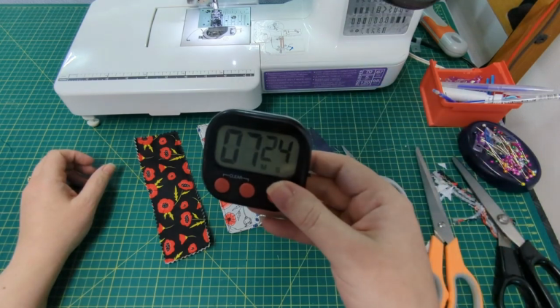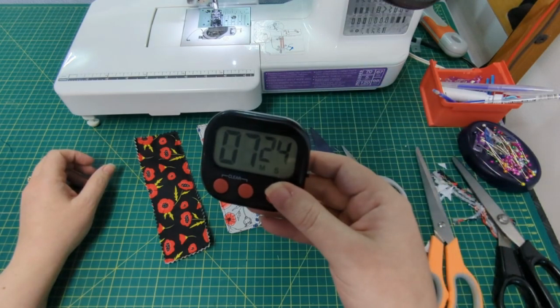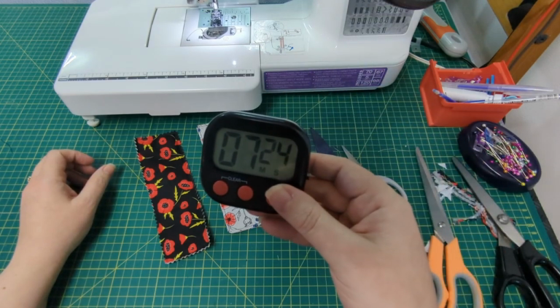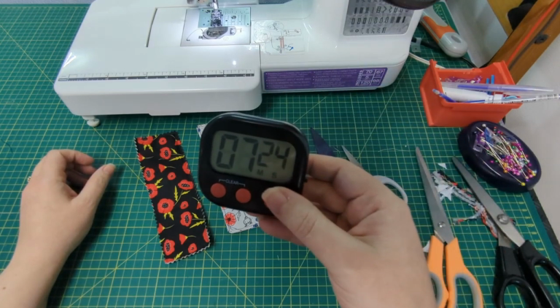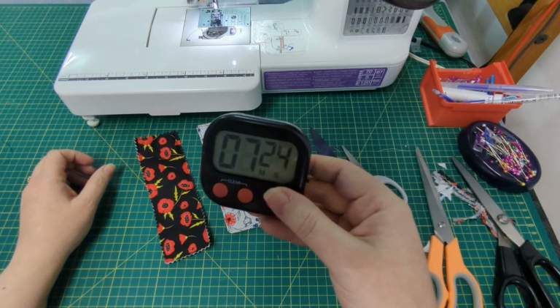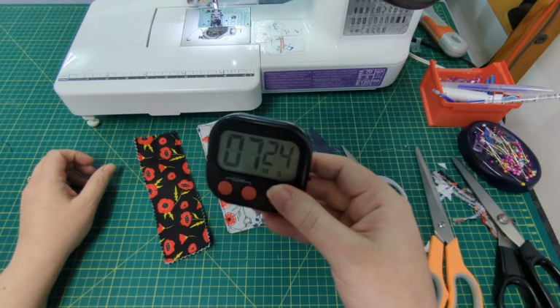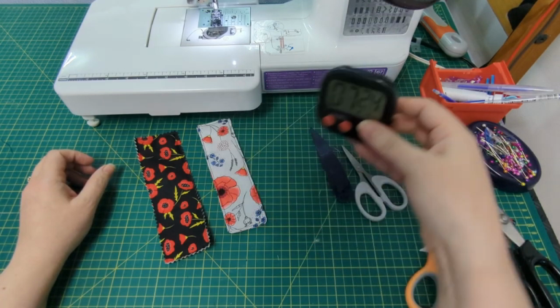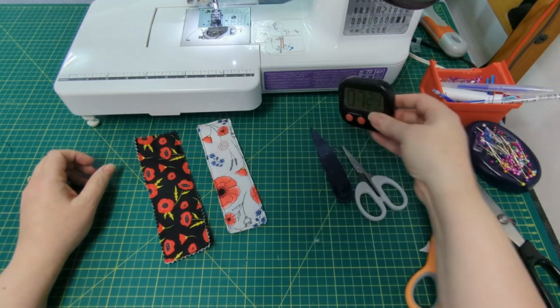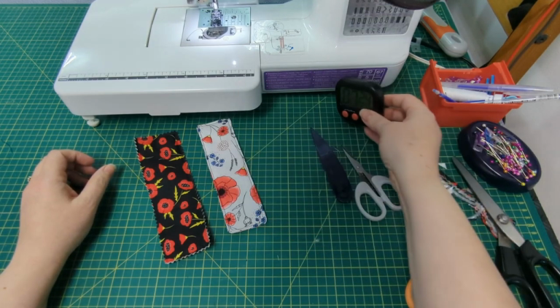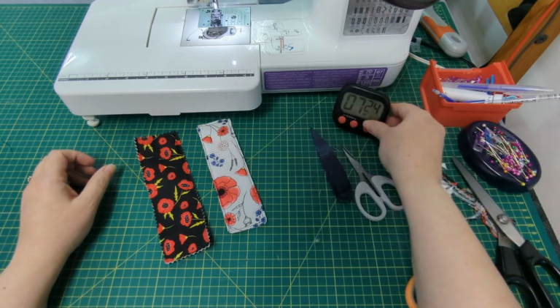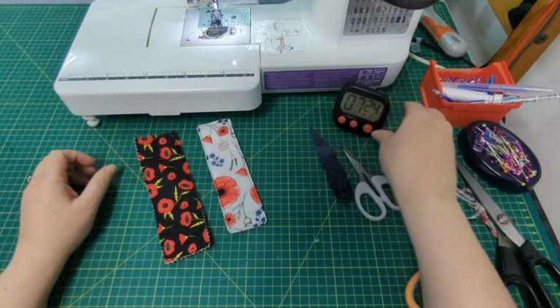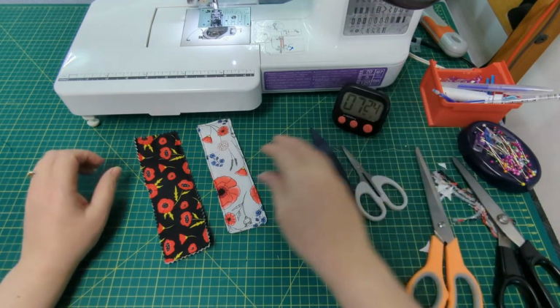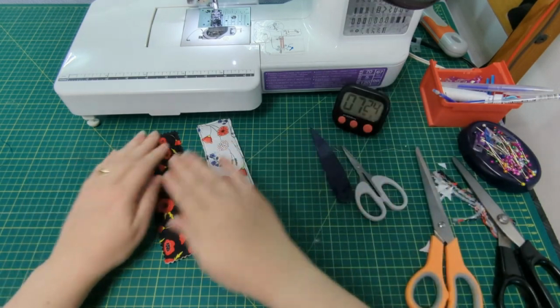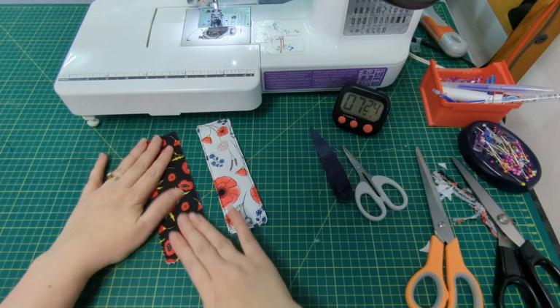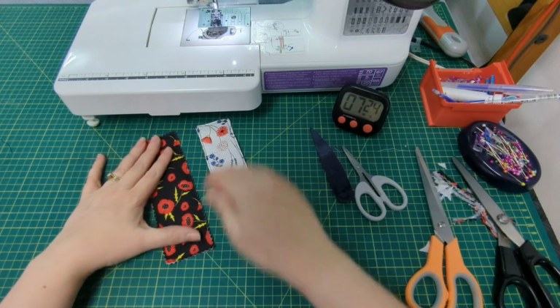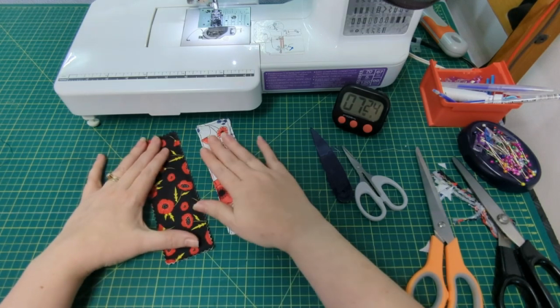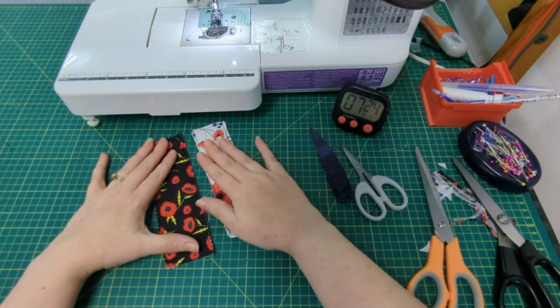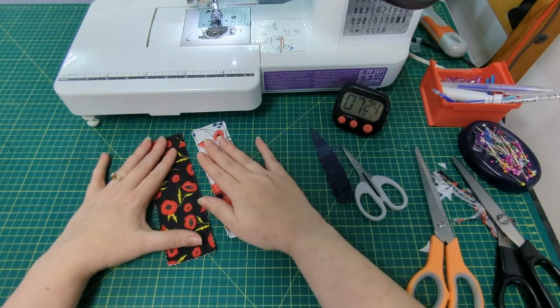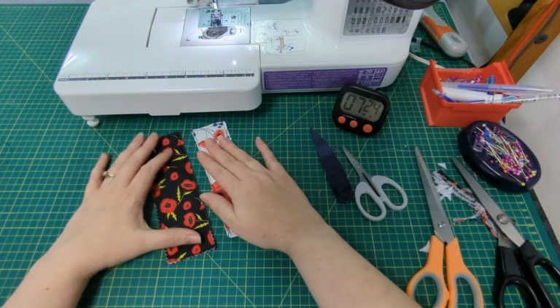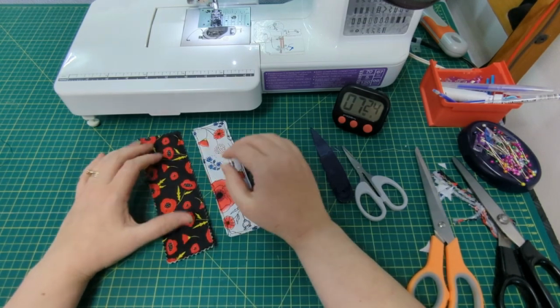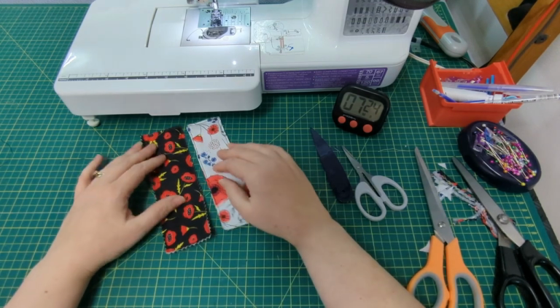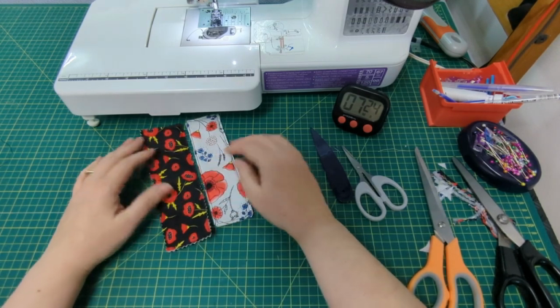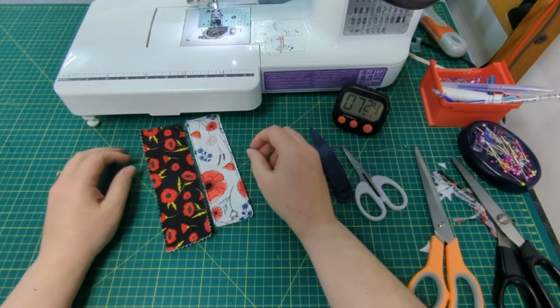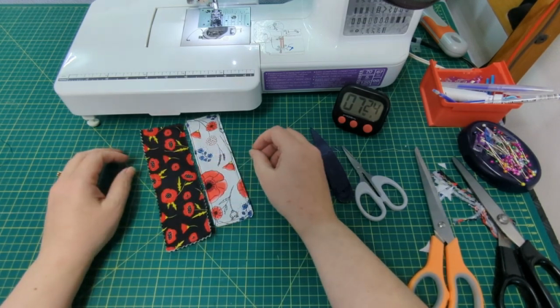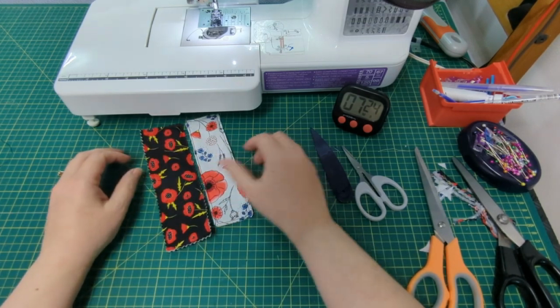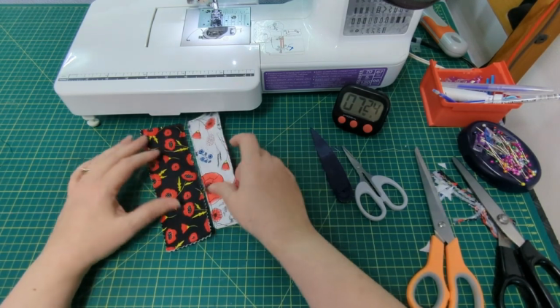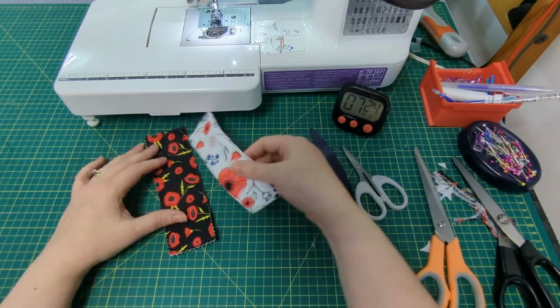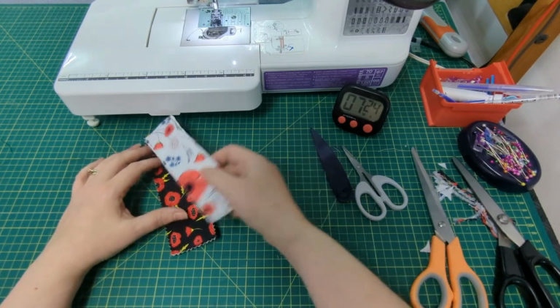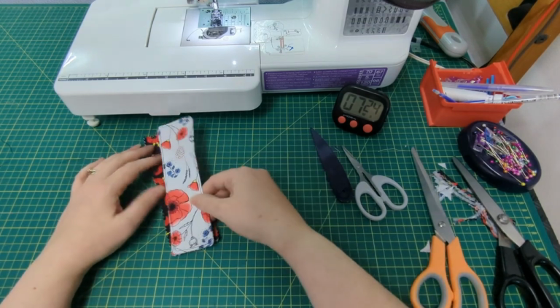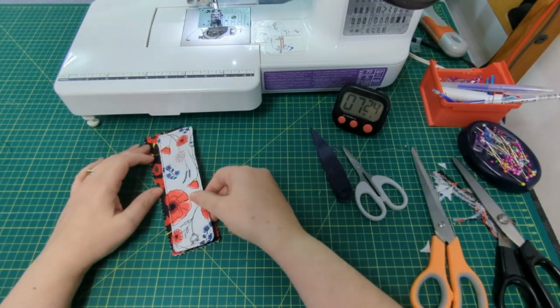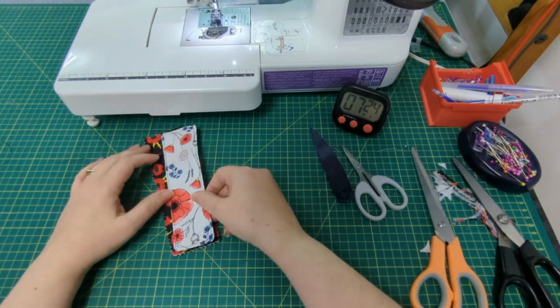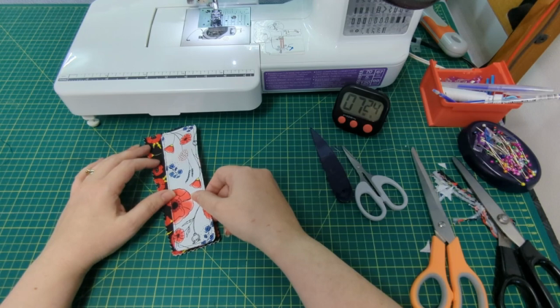That took a total of 7 minutes and 24 seconds, so these are perfect quick little makes for gifts or for making in bulk and selling even.